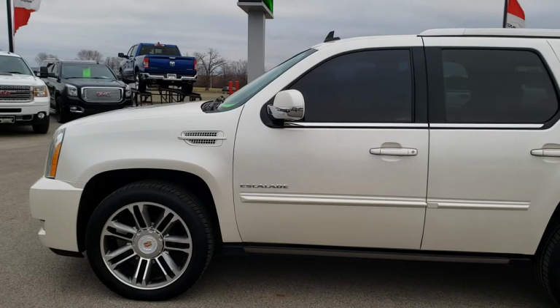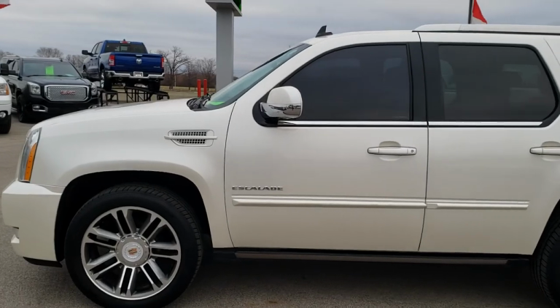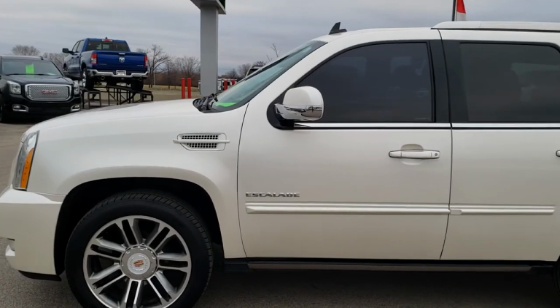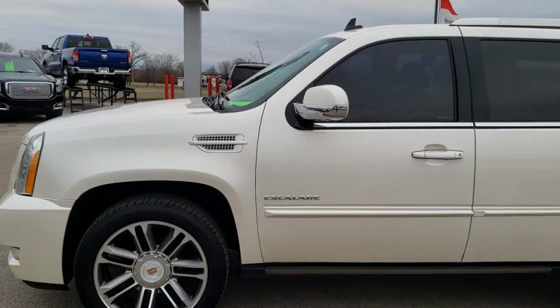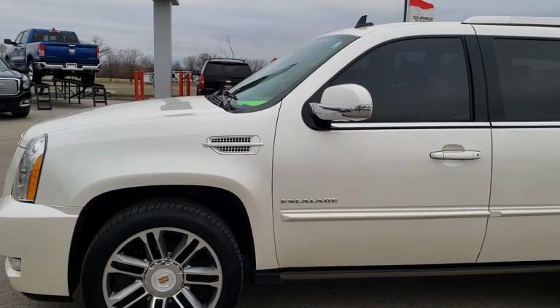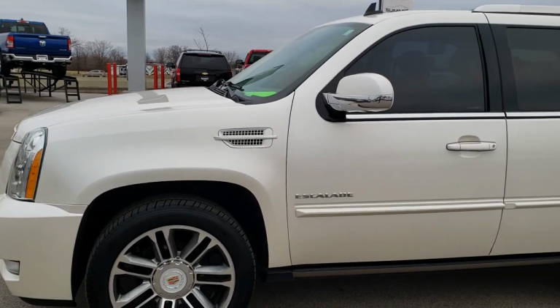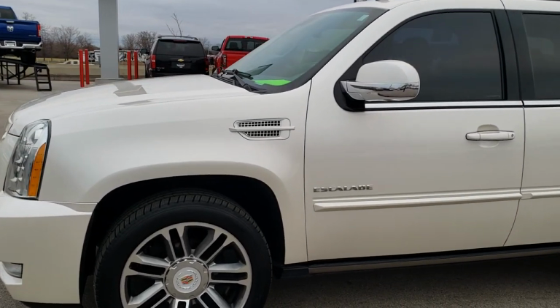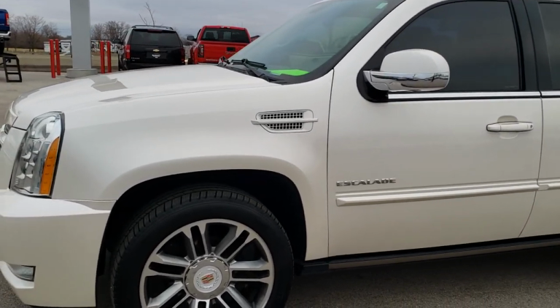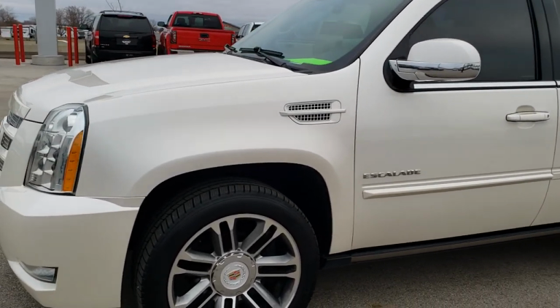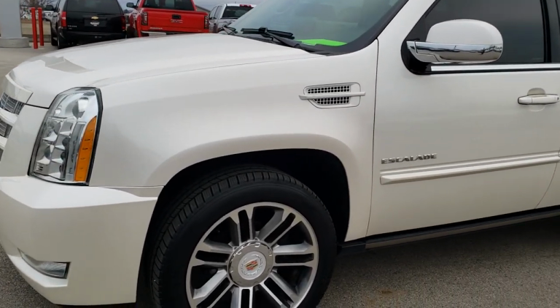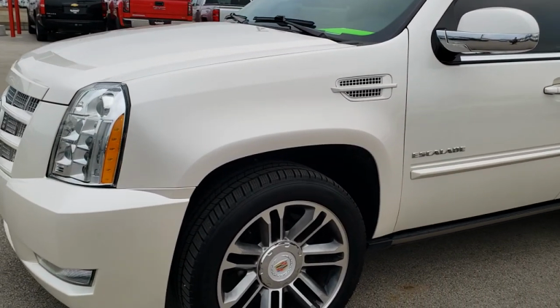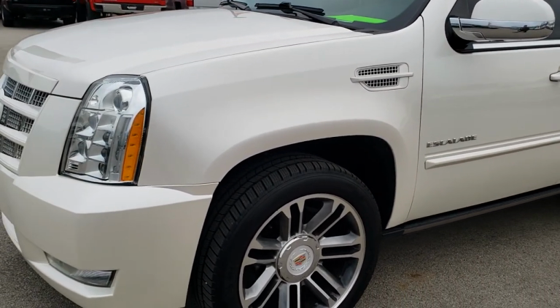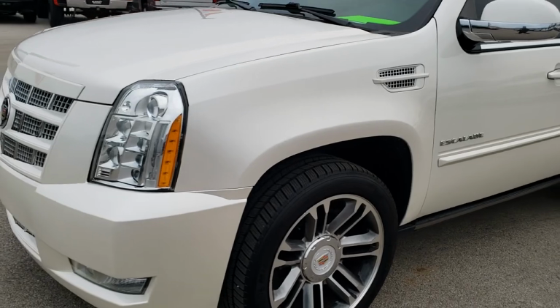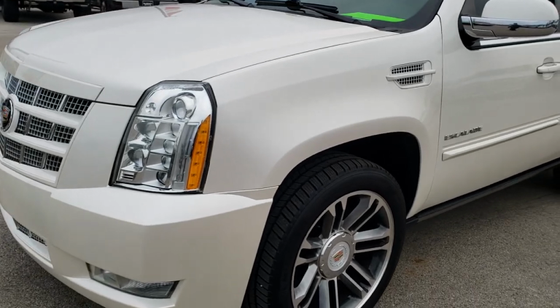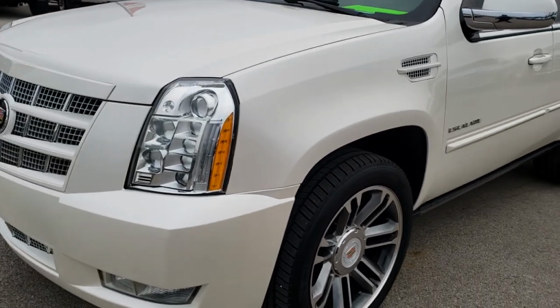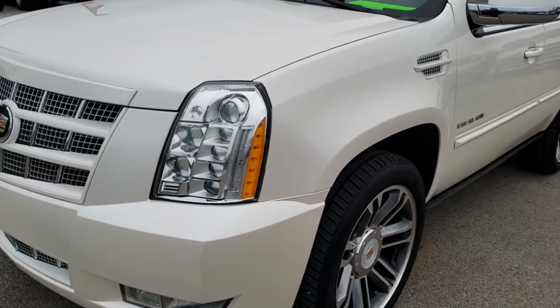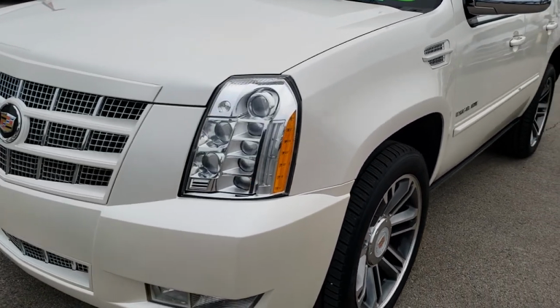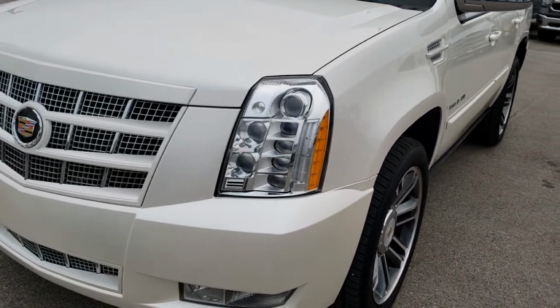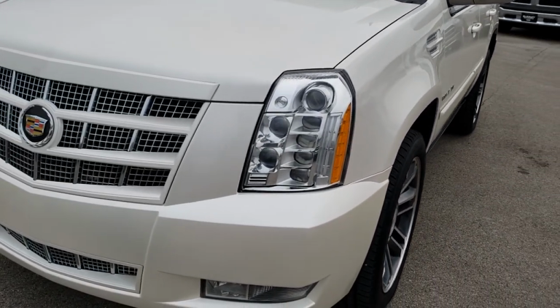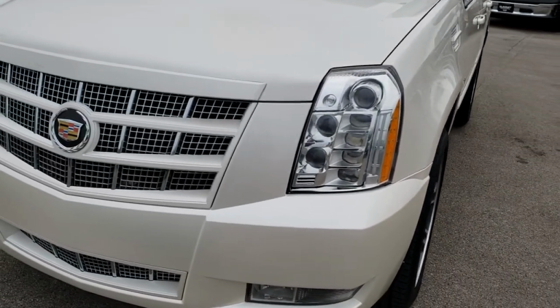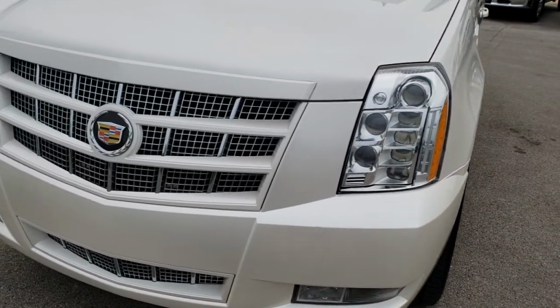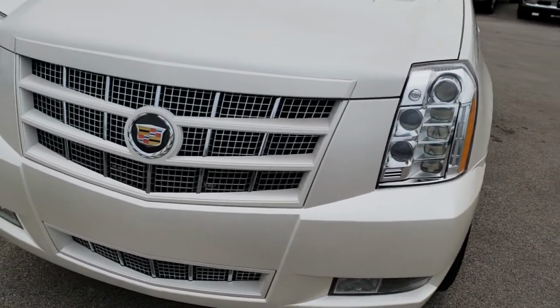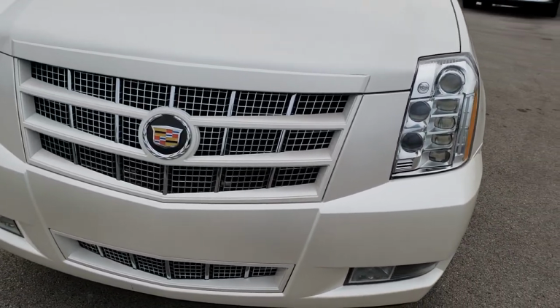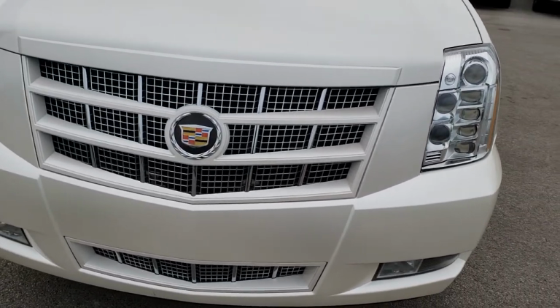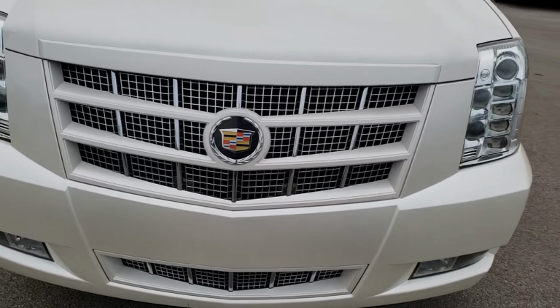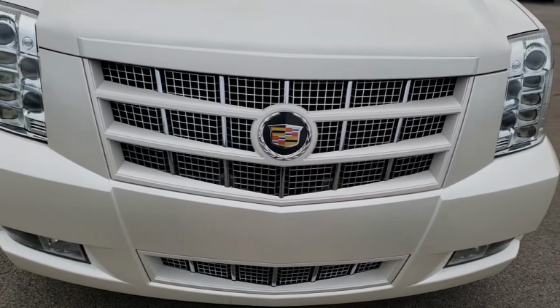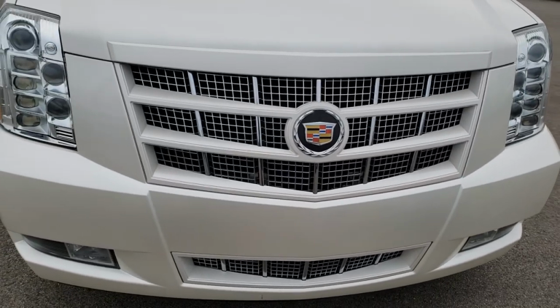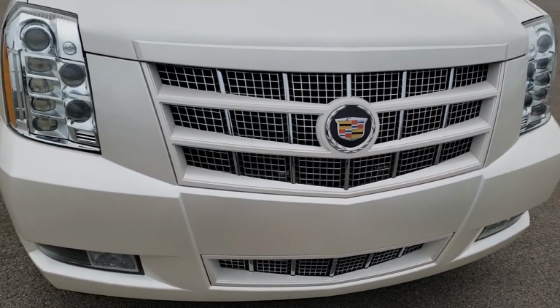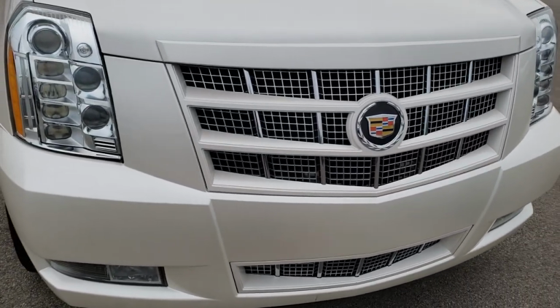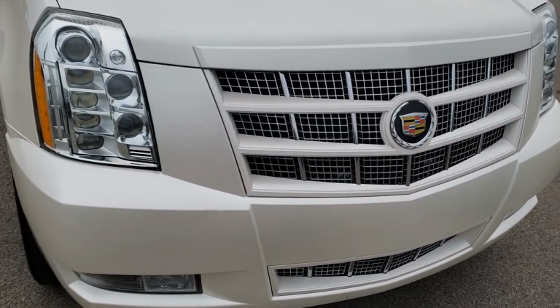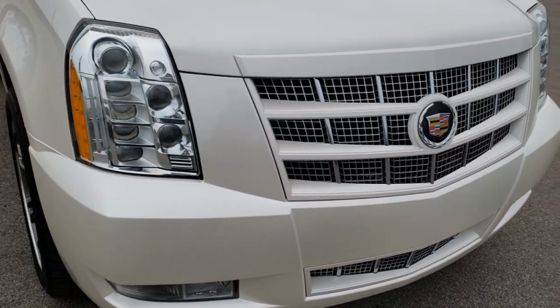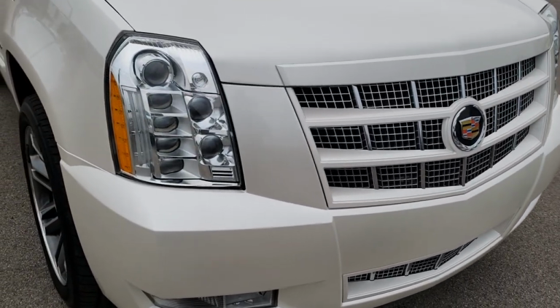This is stock number 9883. We are here at Summit Automotive in Fond du Lac, Wisconsin, your new and used SUV headquarters. Today we are checking out this super clean 2013 Cadillac Escalade Premium.